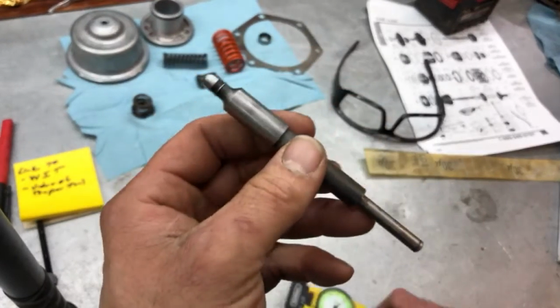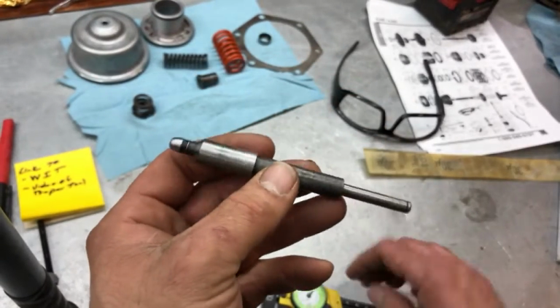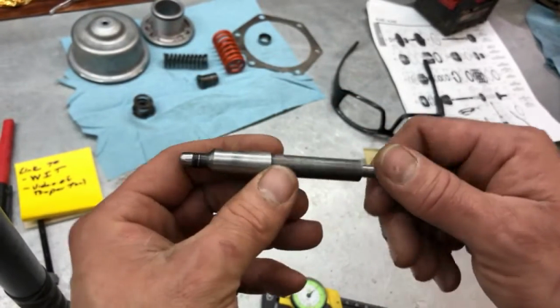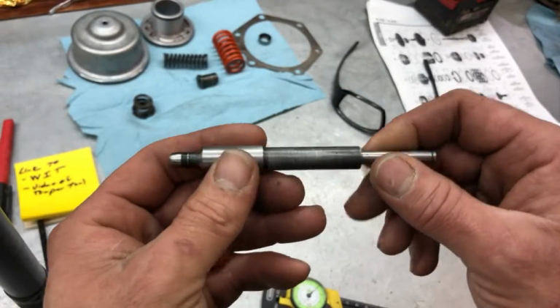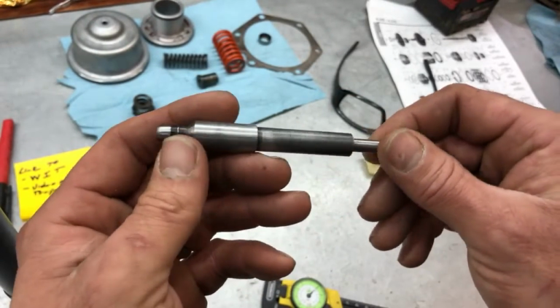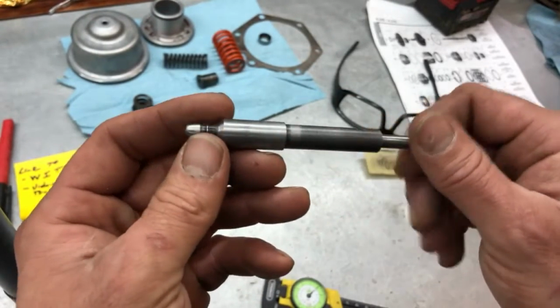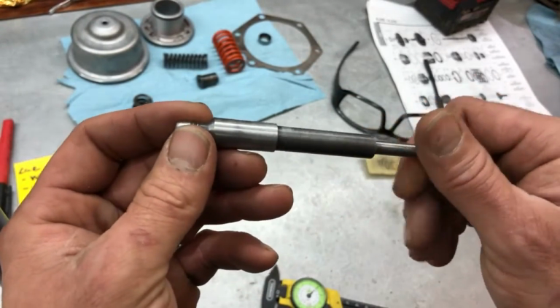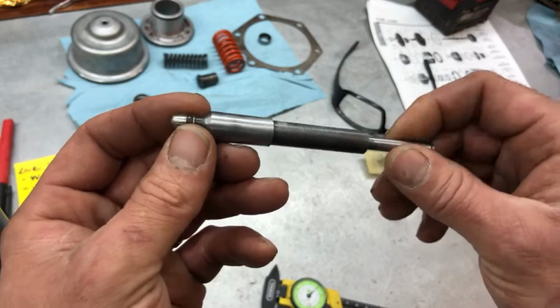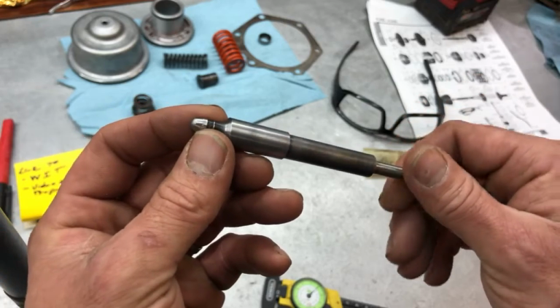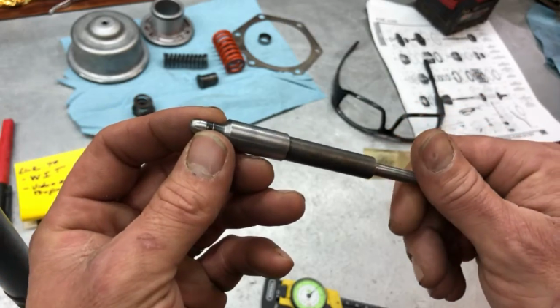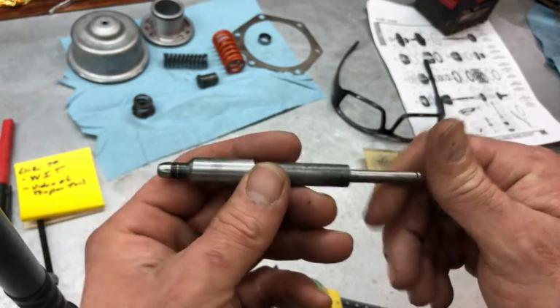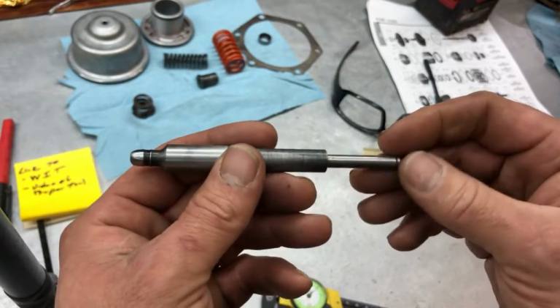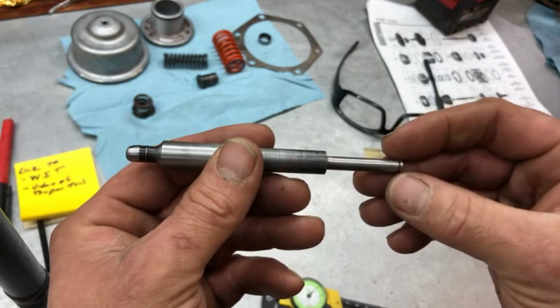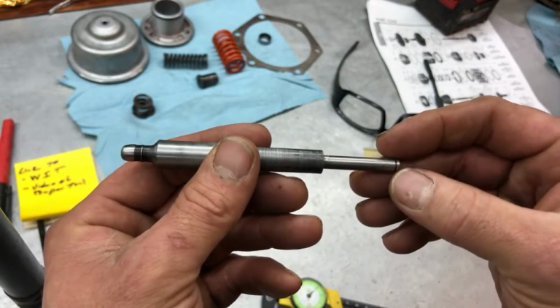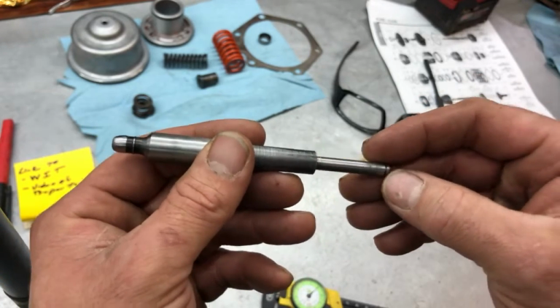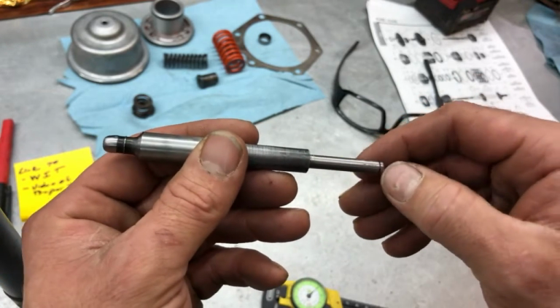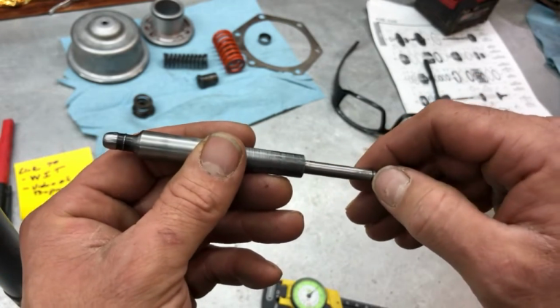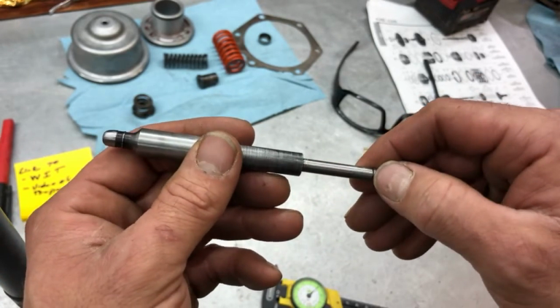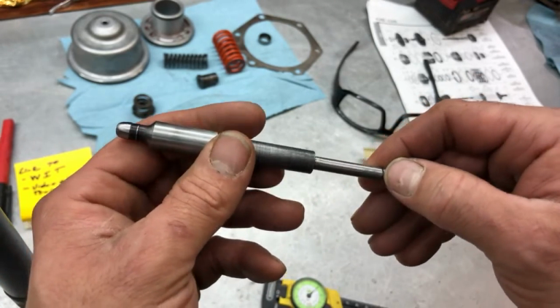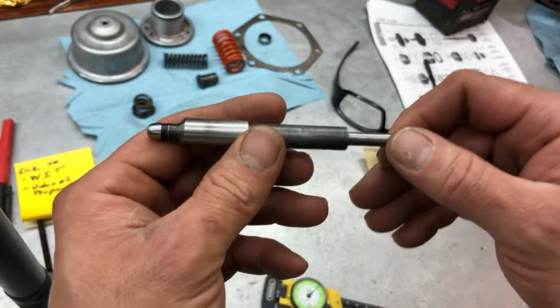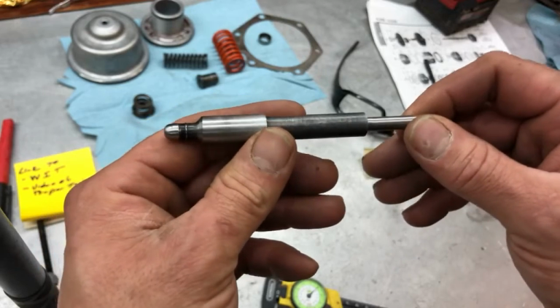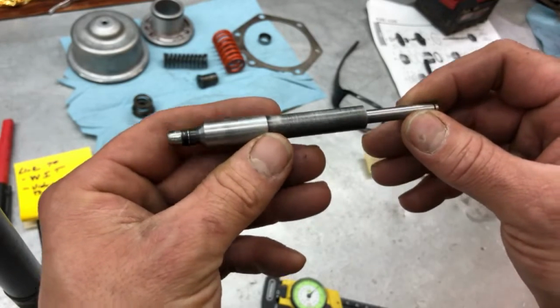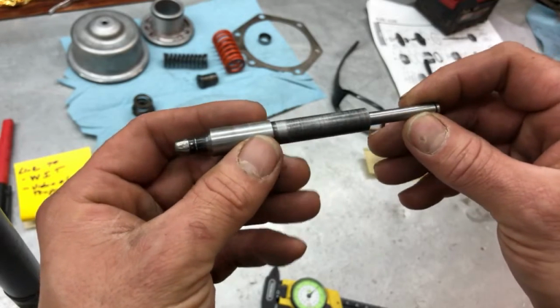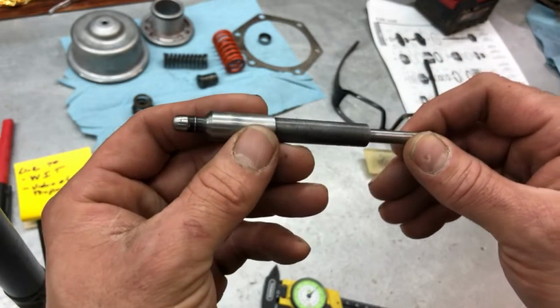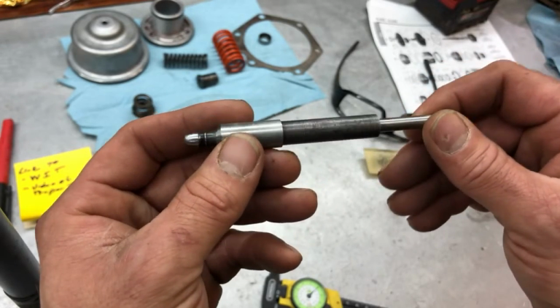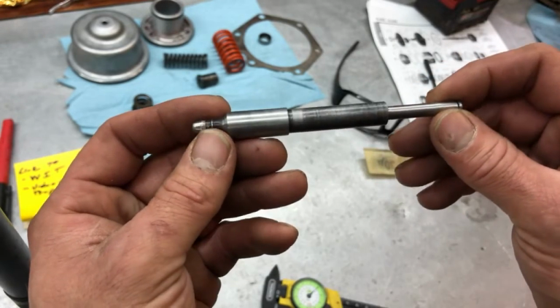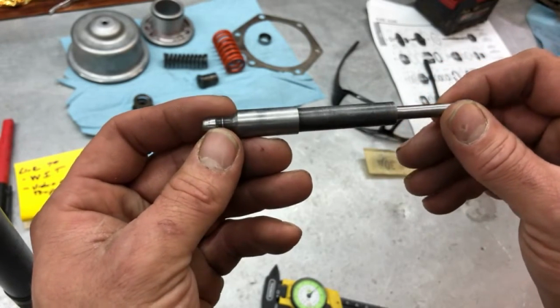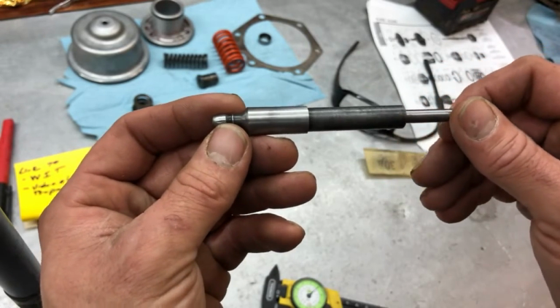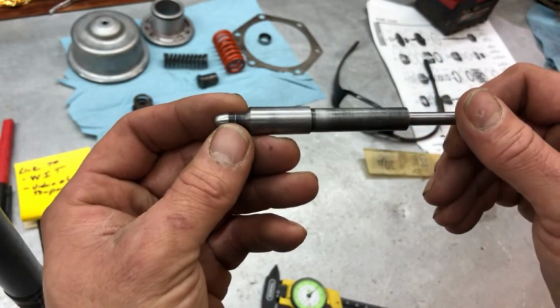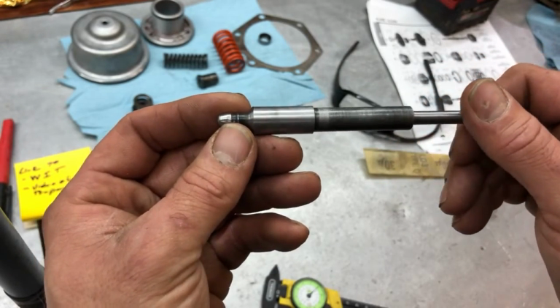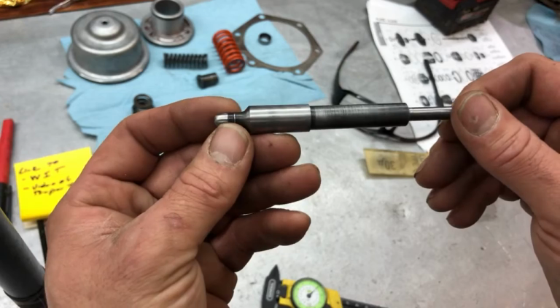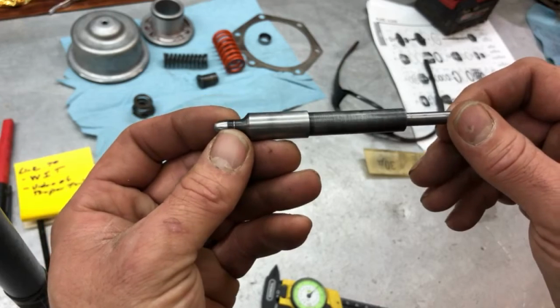I'm fixing the no-reverse issue in my 4L80E 2001. I figured it was the band or the servo. Once I pulled the pan and looked, I didn't see too much damage and the band seemed to be moving properly.